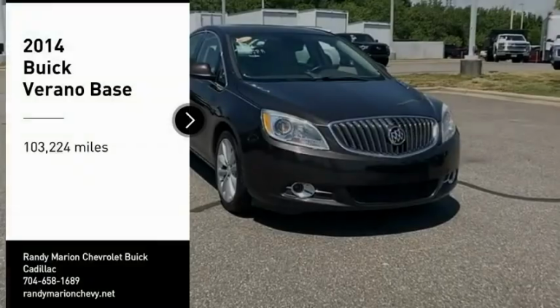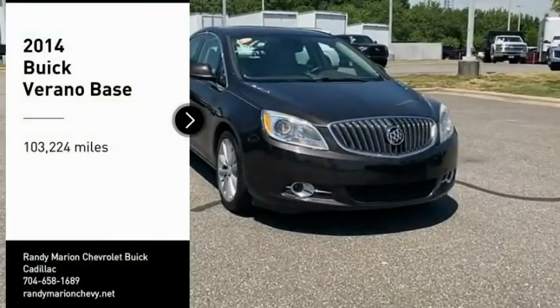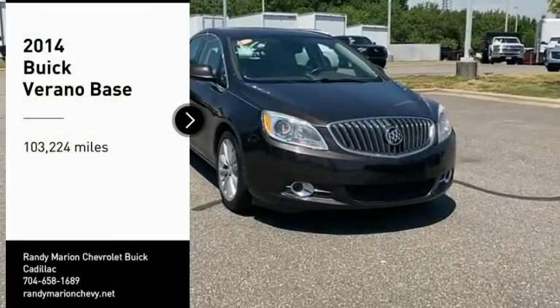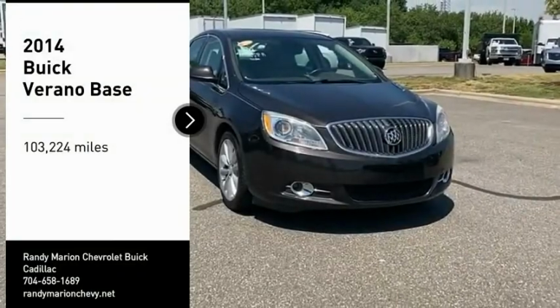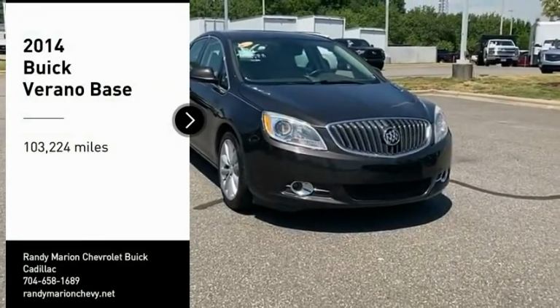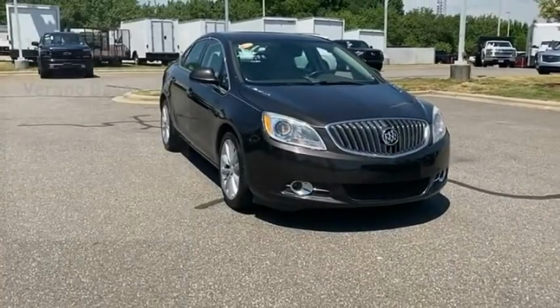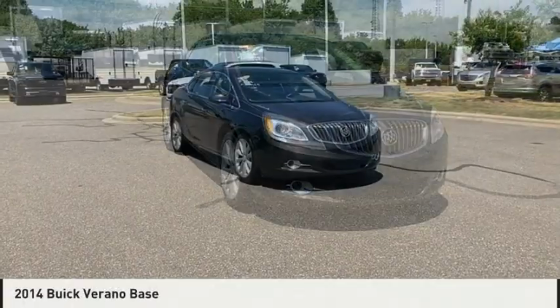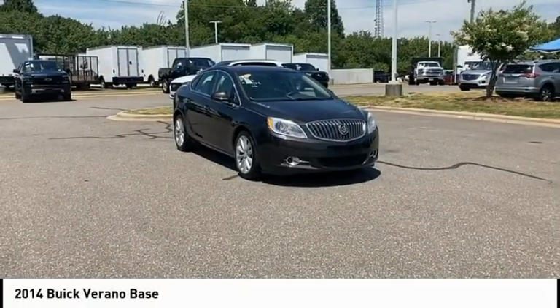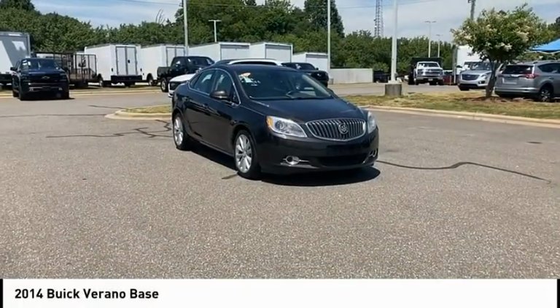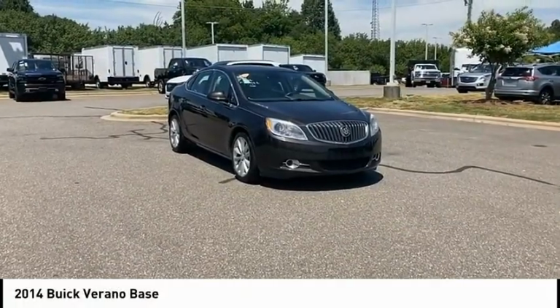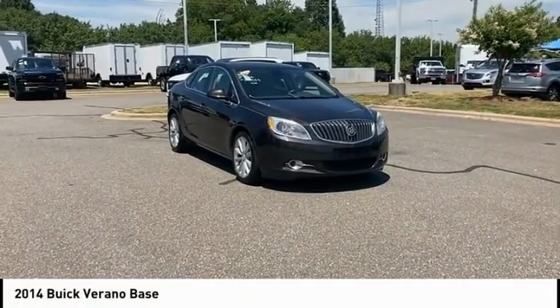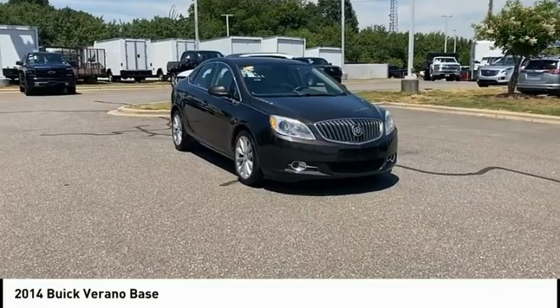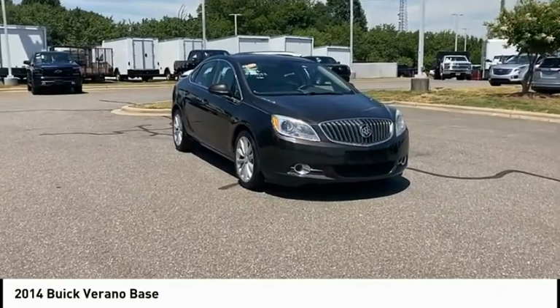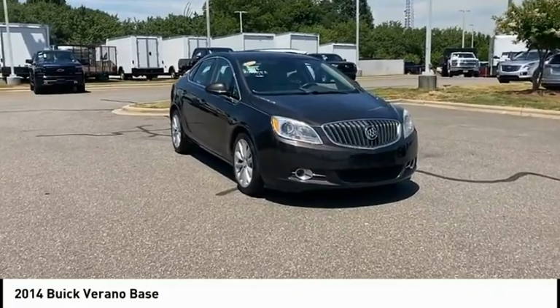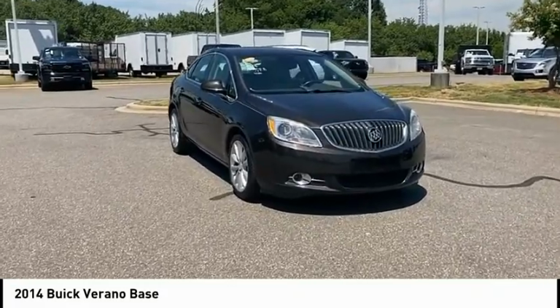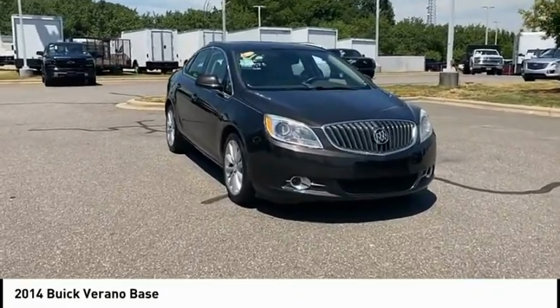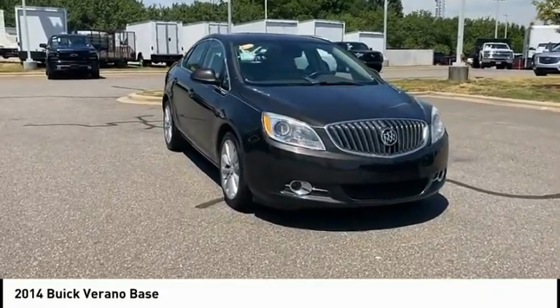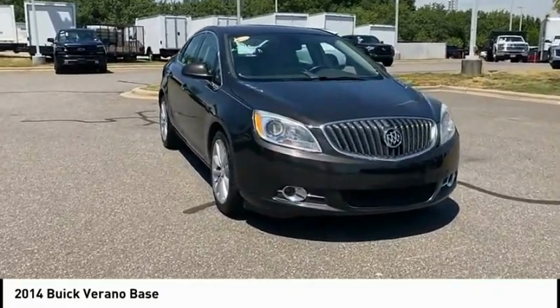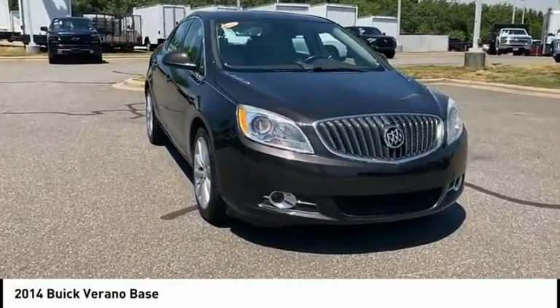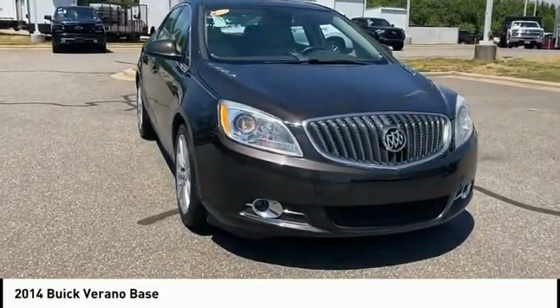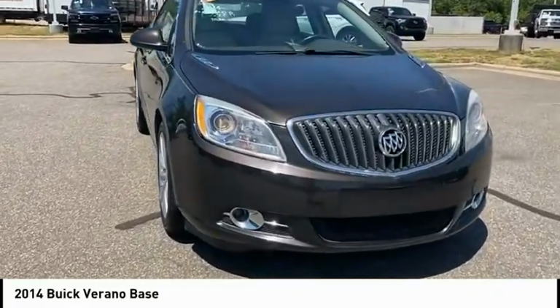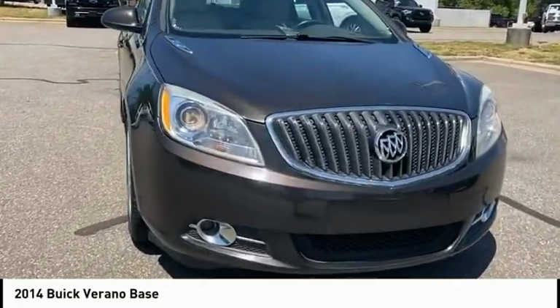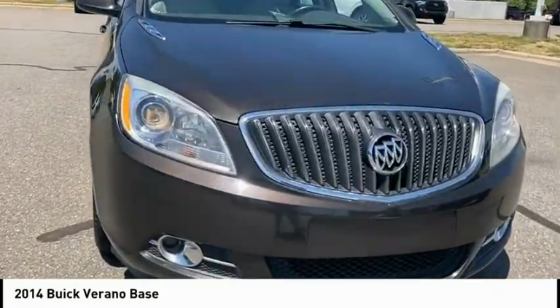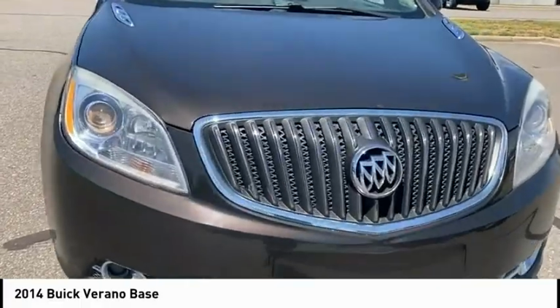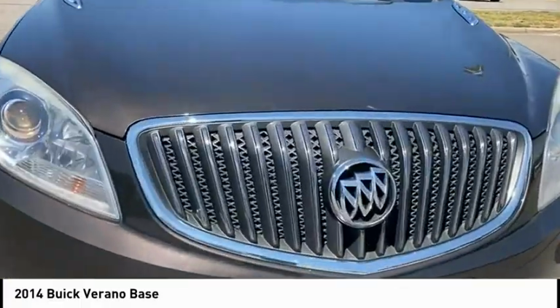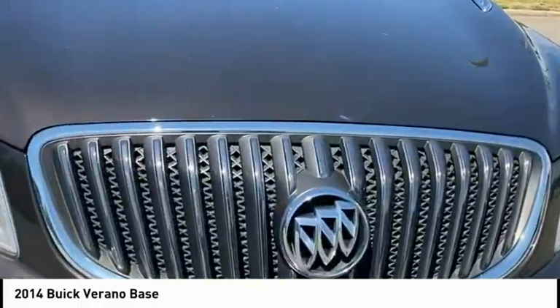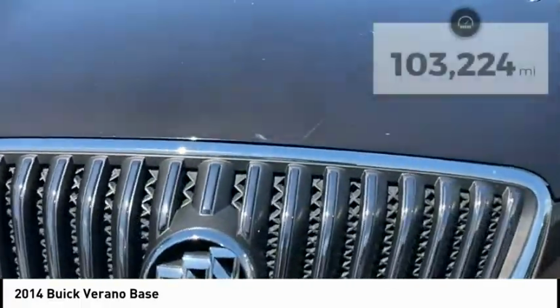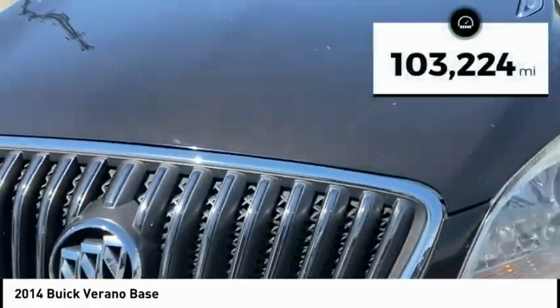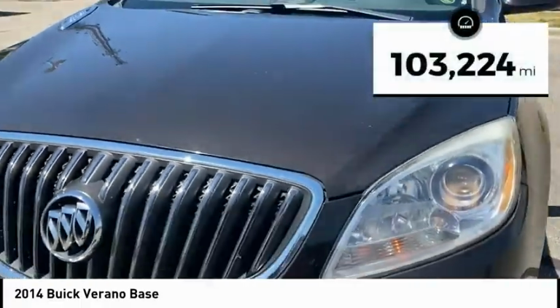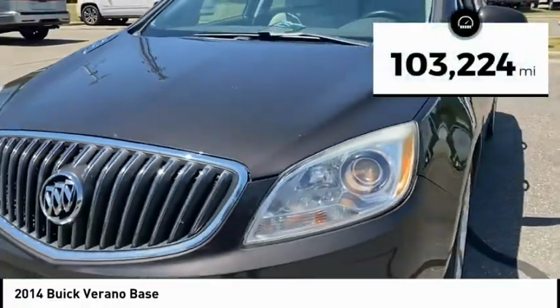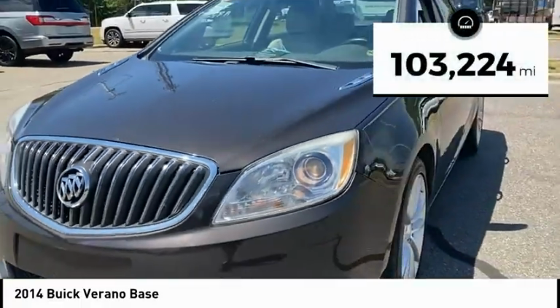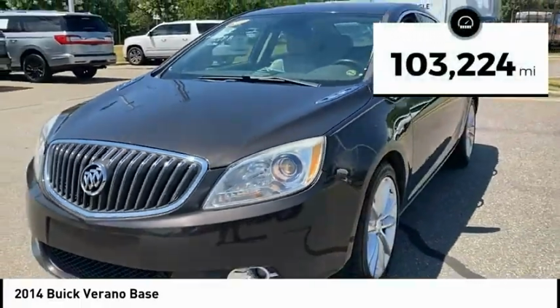Take a ride in the 2014 Verano. The Buick Verano is a compact car built on the Delta II platform, designed and built from the ground up with the idea of it being a Buick. This vehicle has less than 105,000 miles.